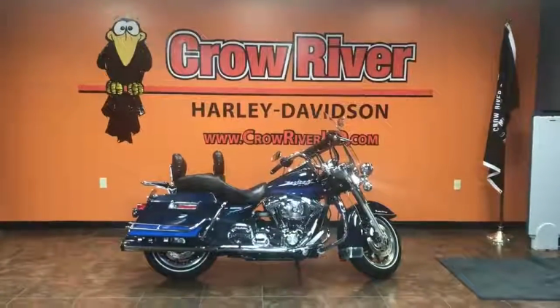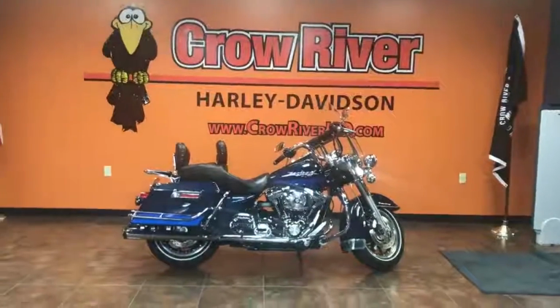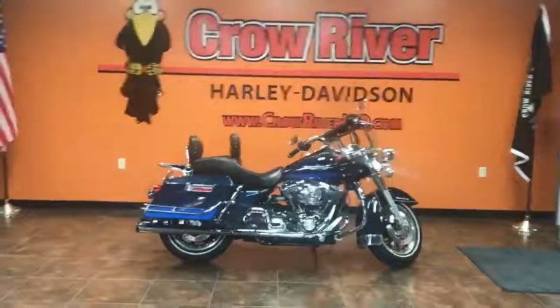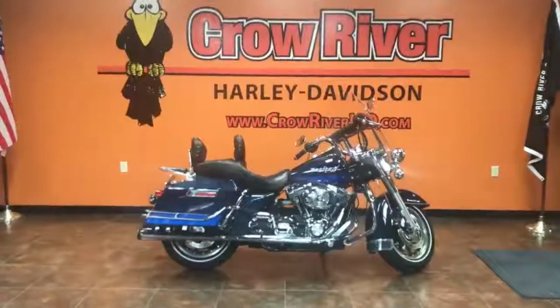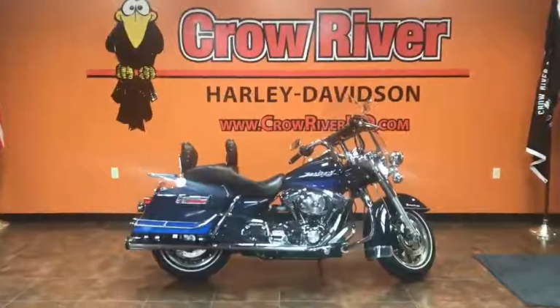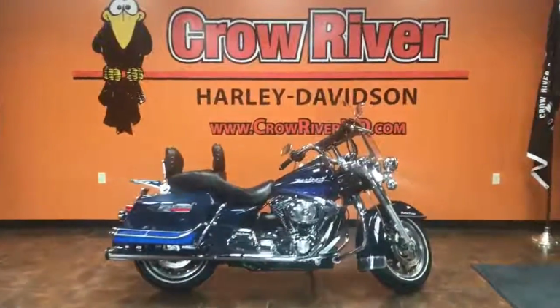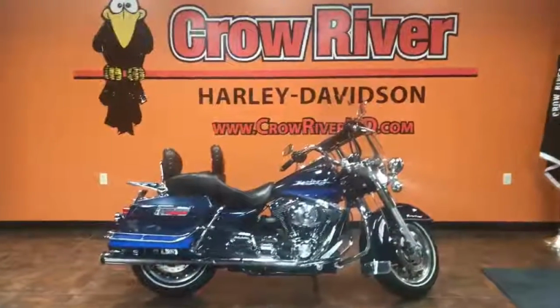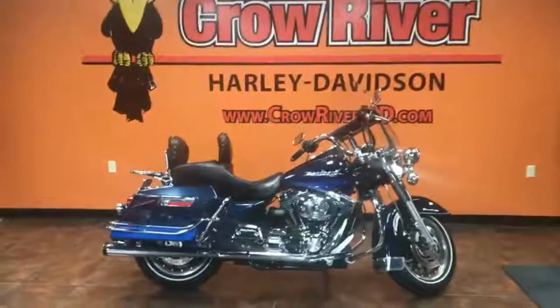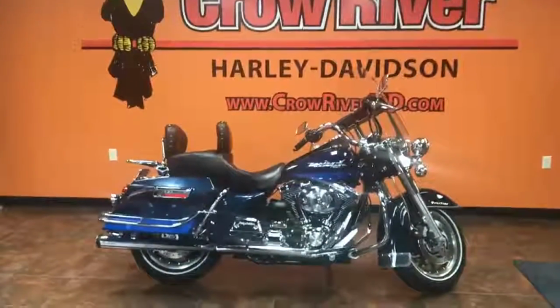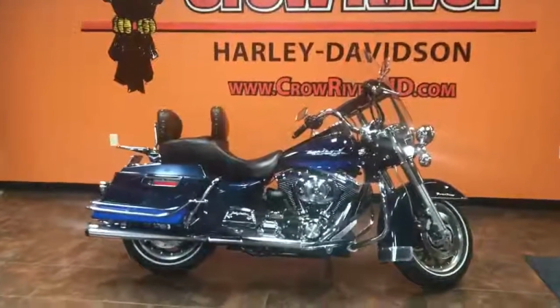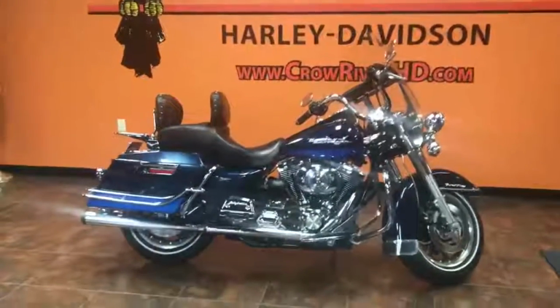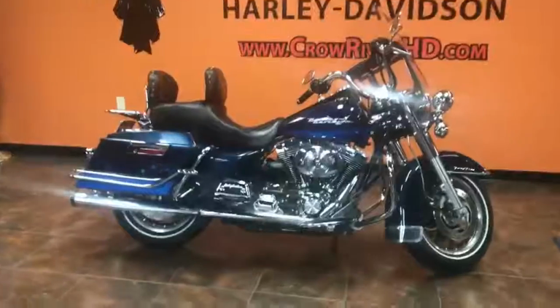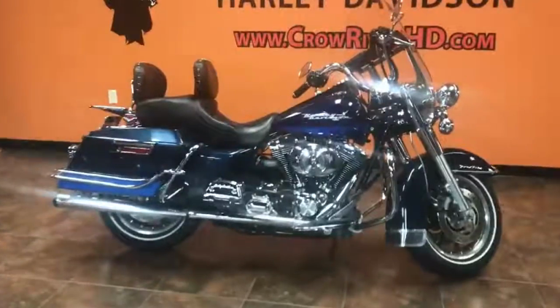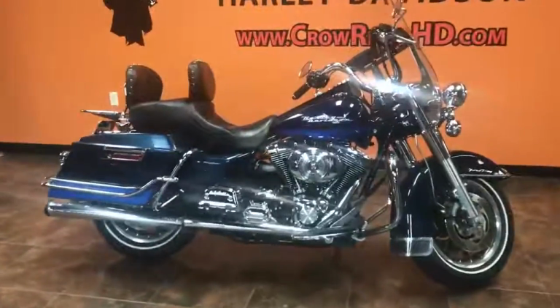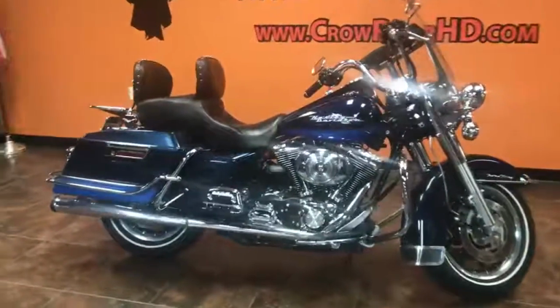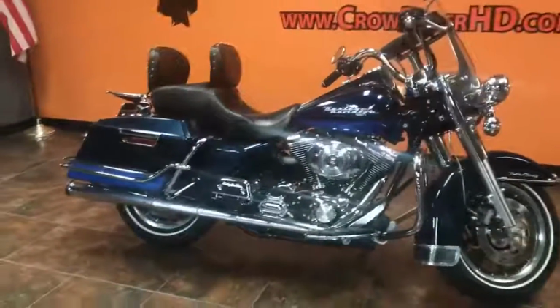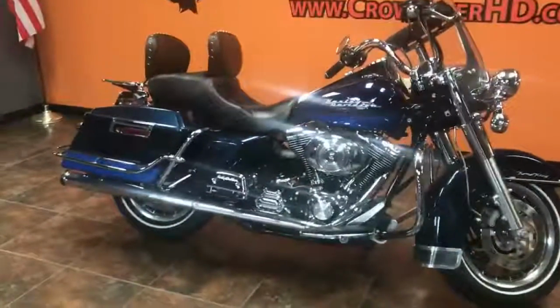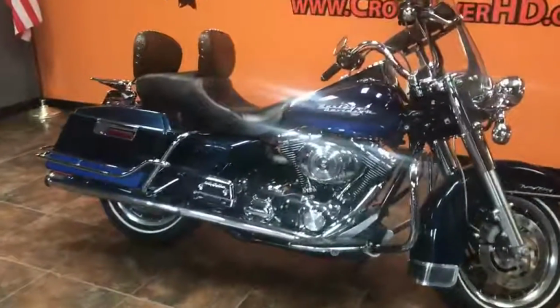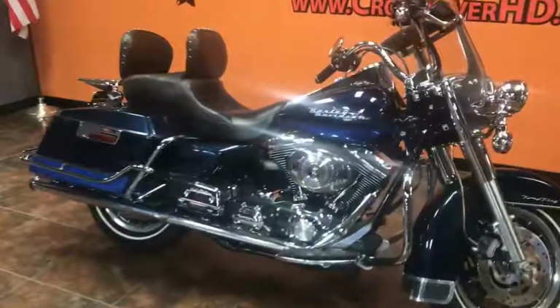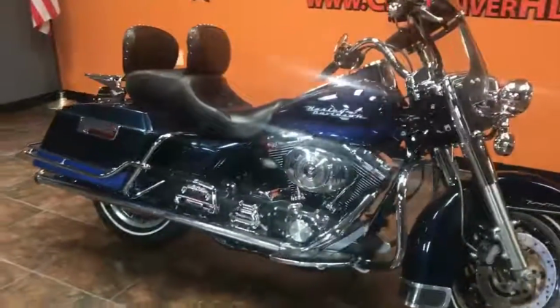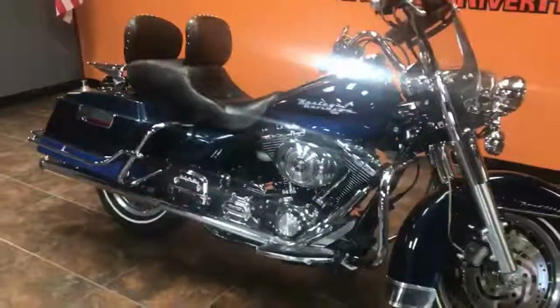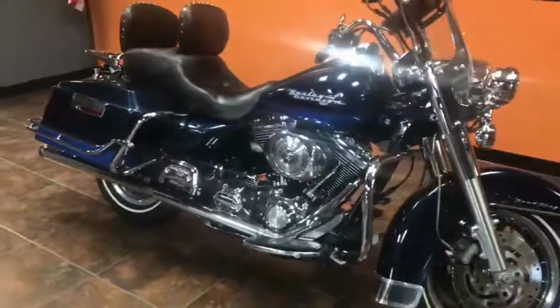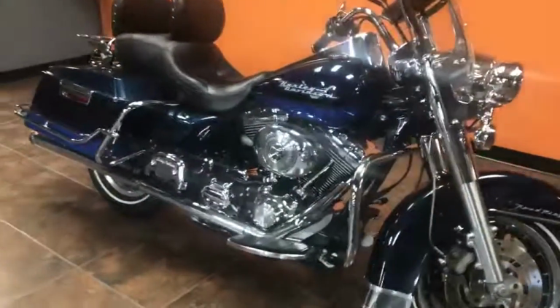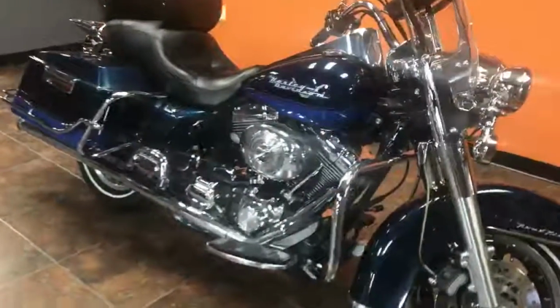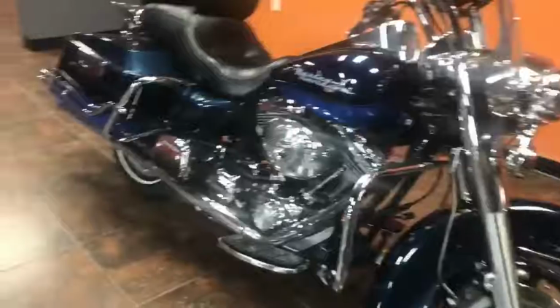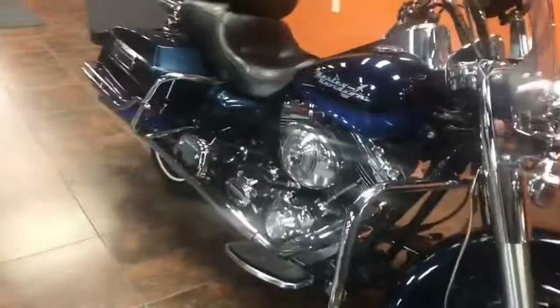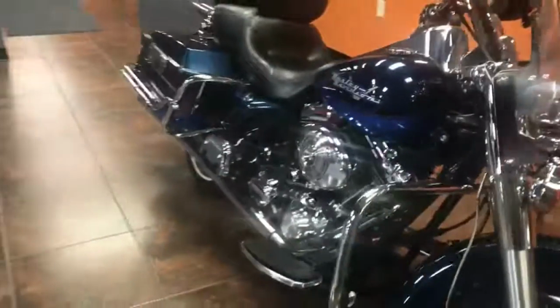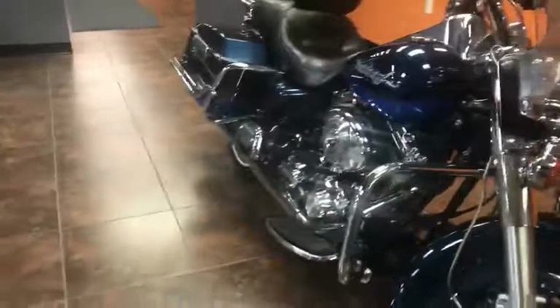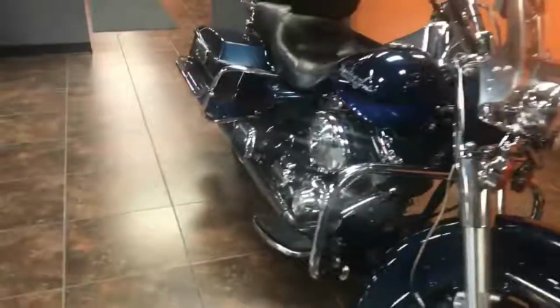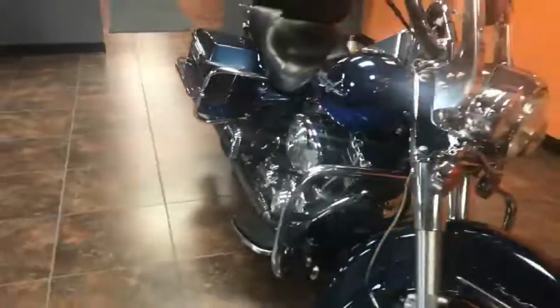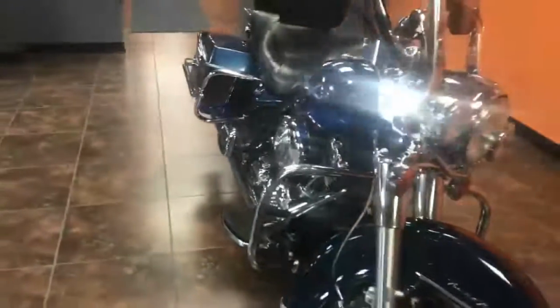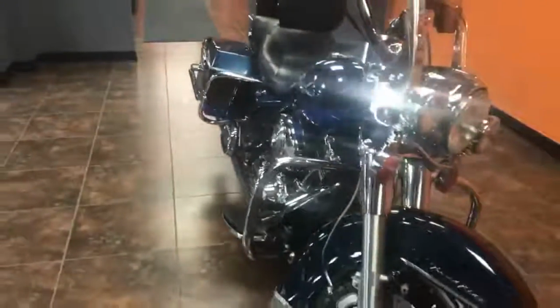Hey guys, Crow River Harley Jameson checking in with another fresh trade-in. Looking for a nice bike with some low payments? This is a 2004 Road King in excellent condition.